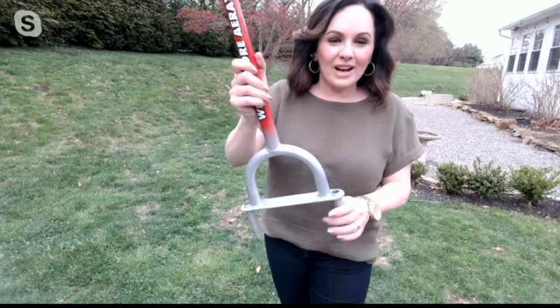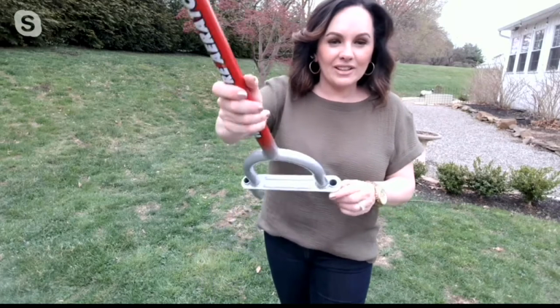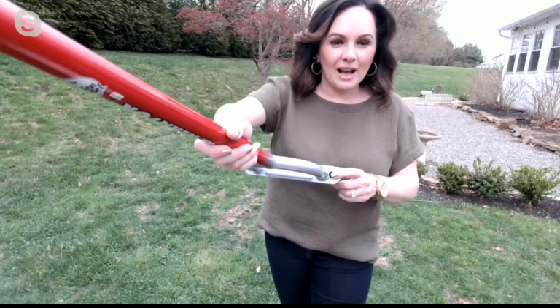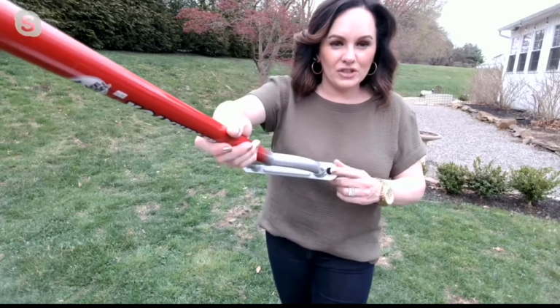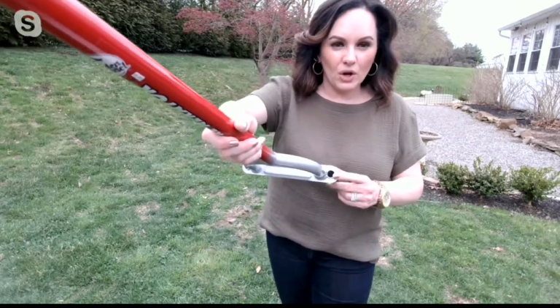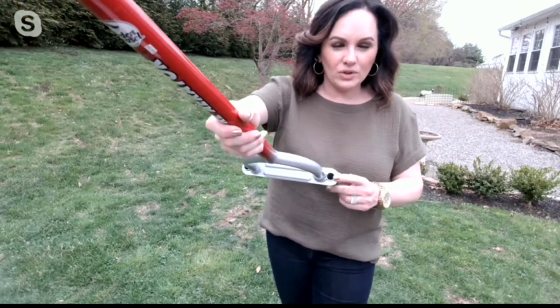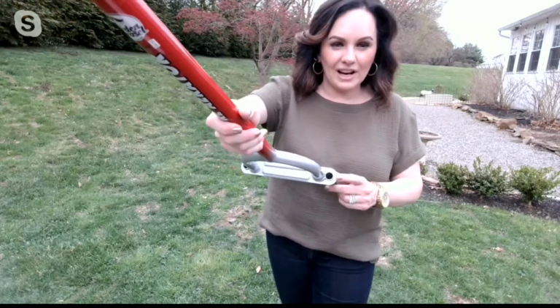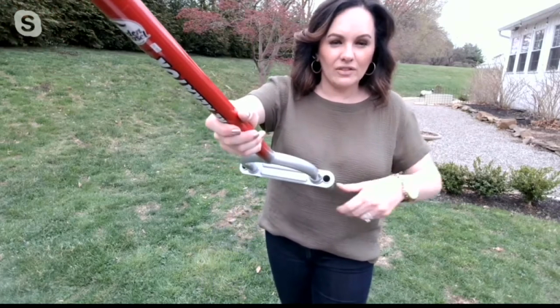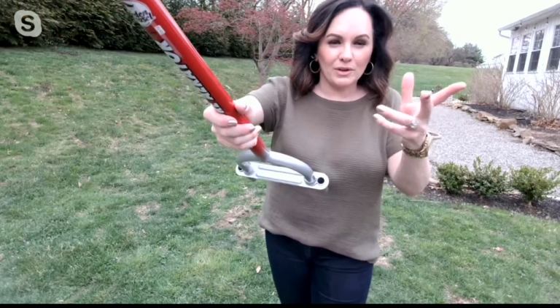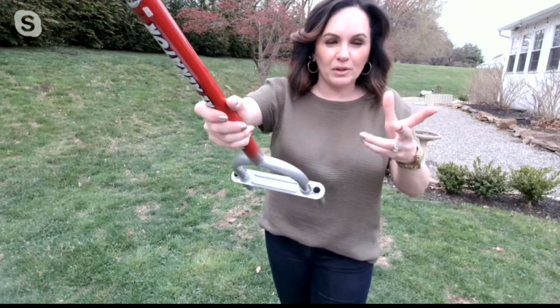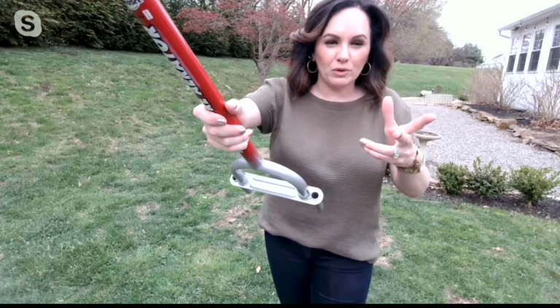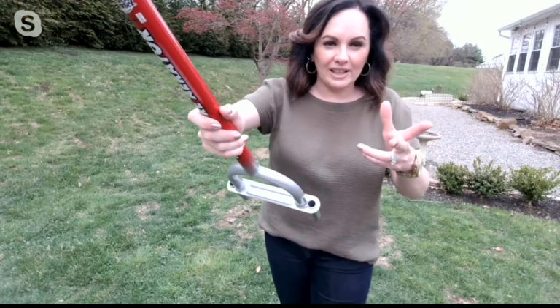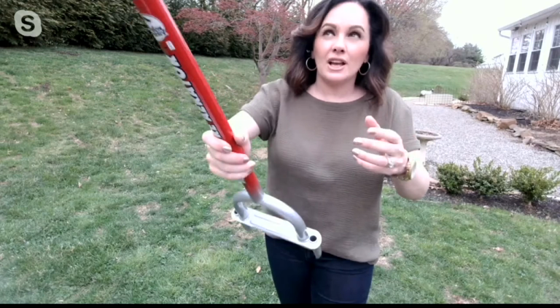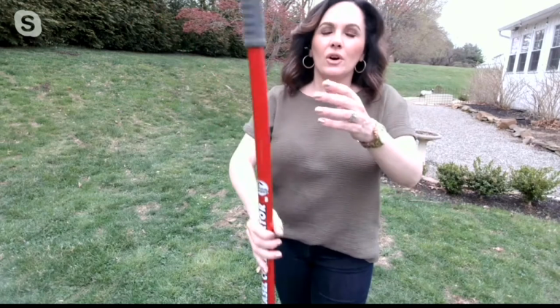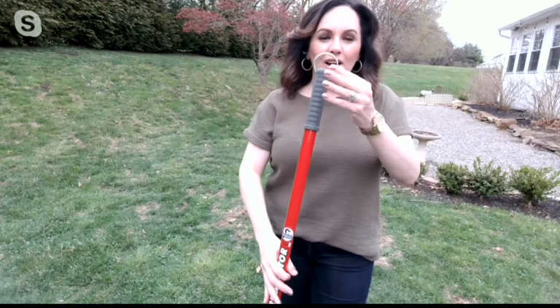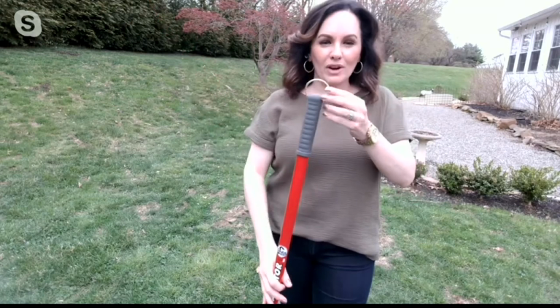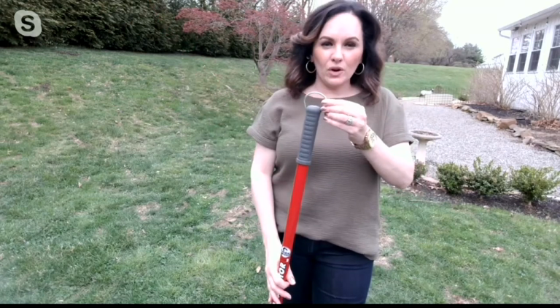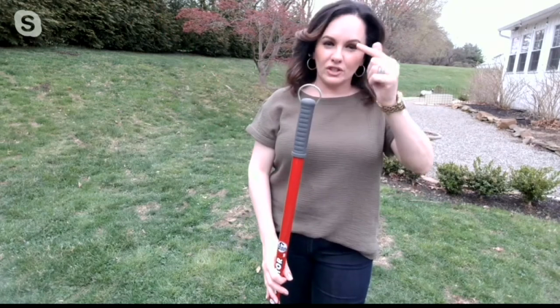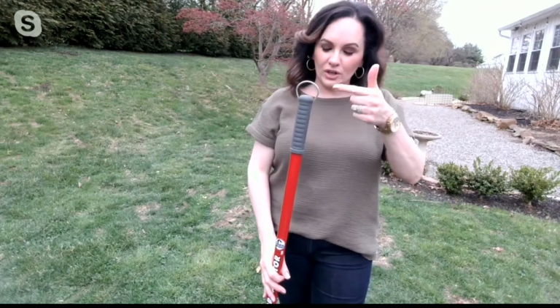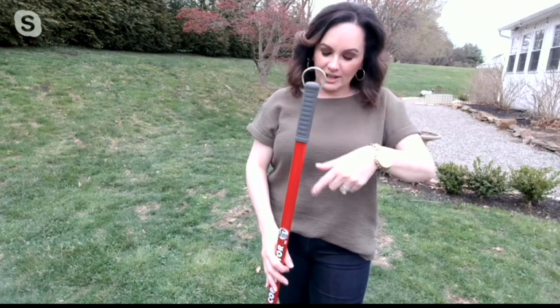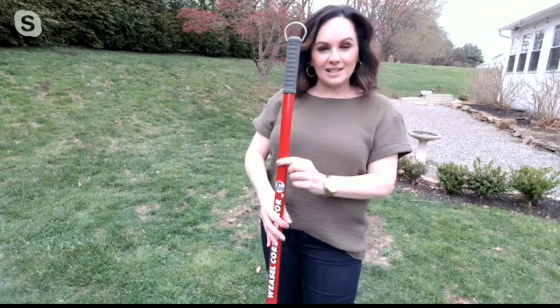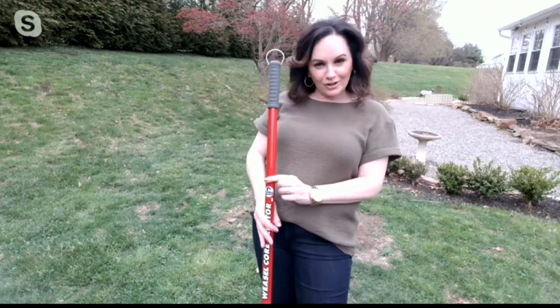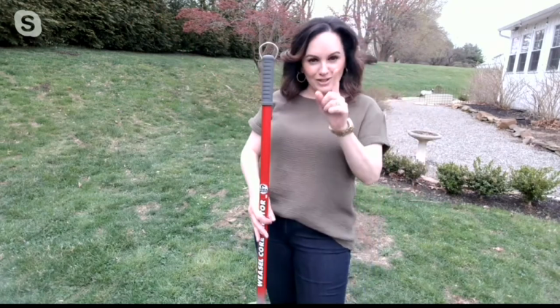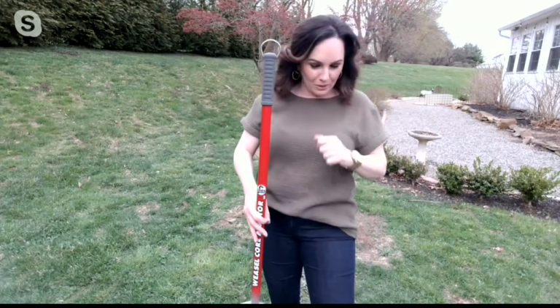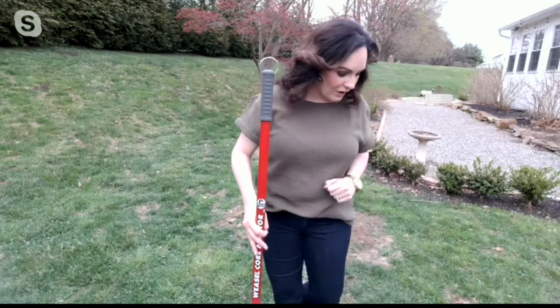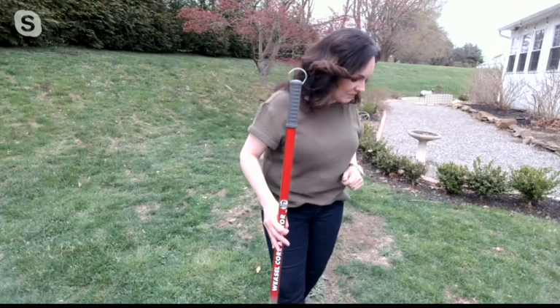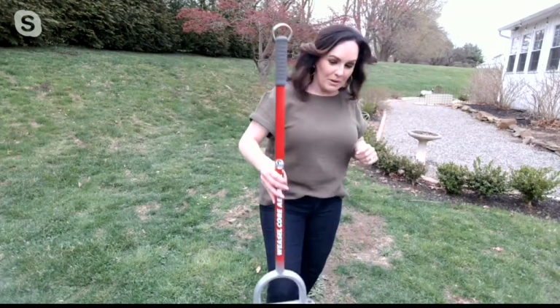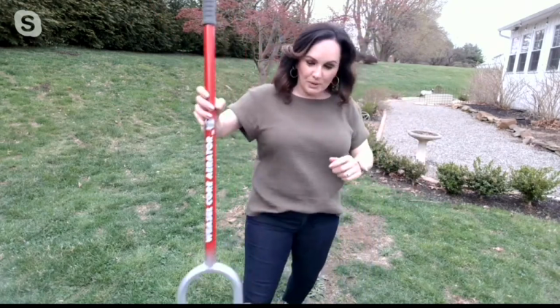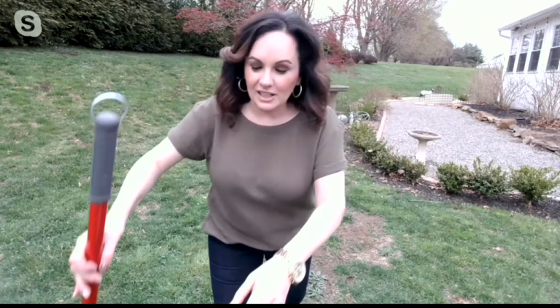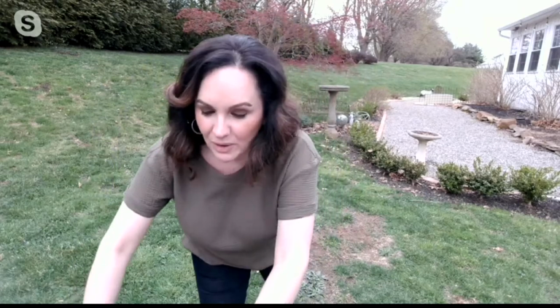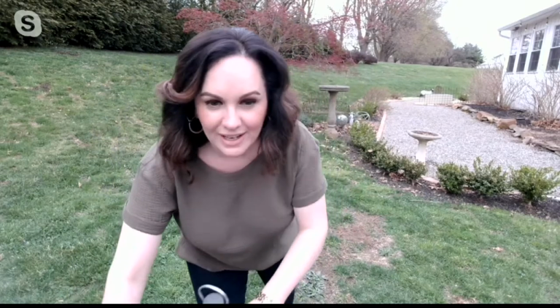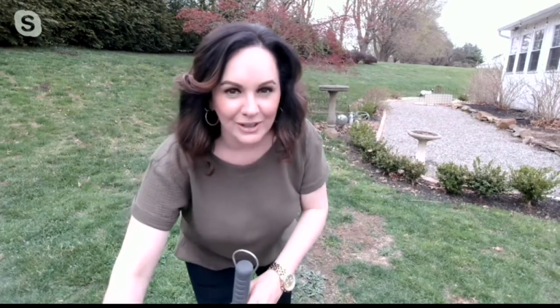Right here at the top, Sandra, these holes on the aerator are where those plugs will release. You also have a wonderful hook so you can hang it — it's red so you can always find it.